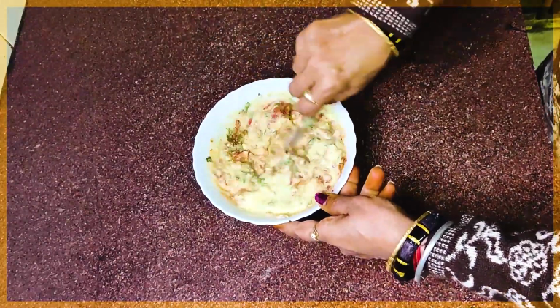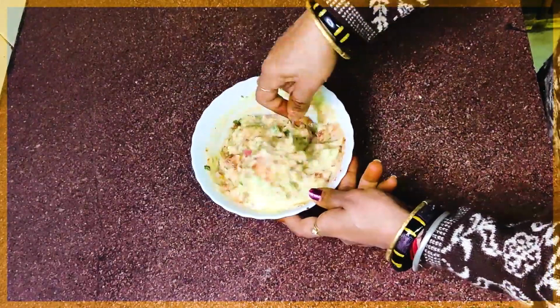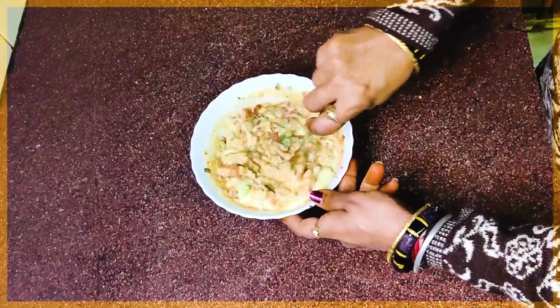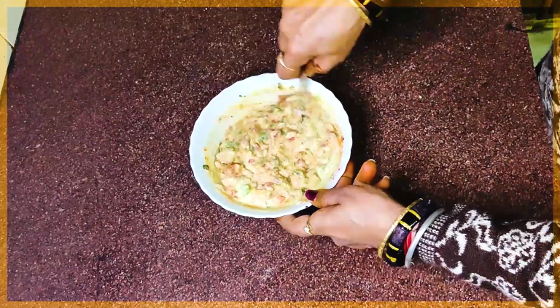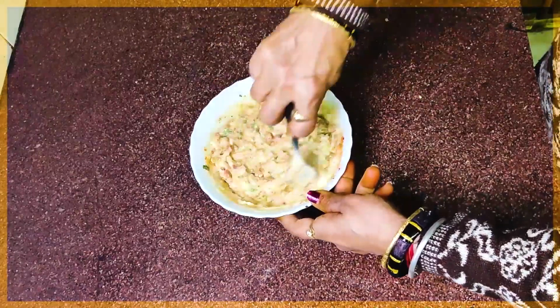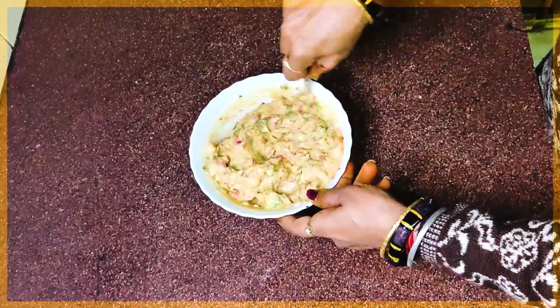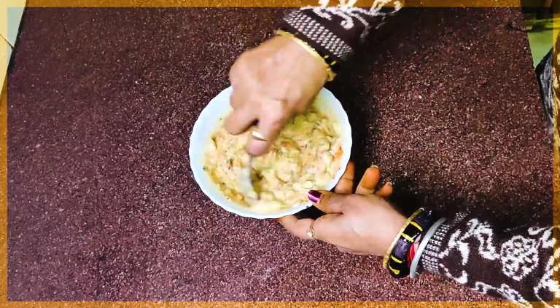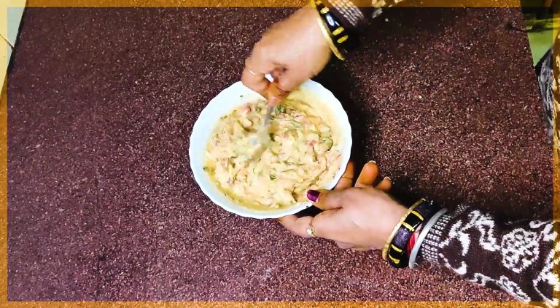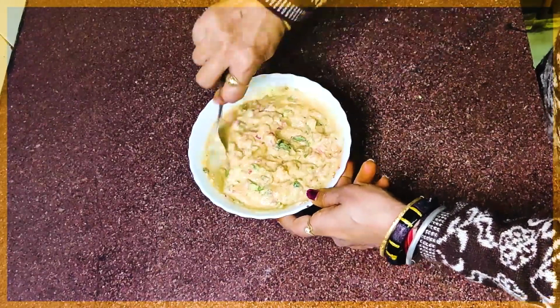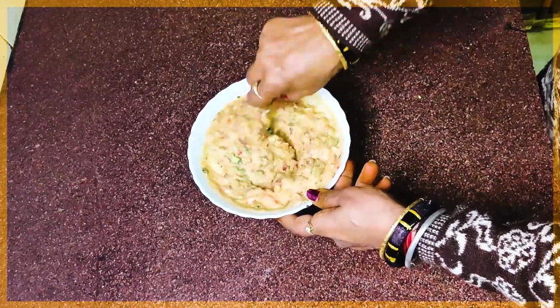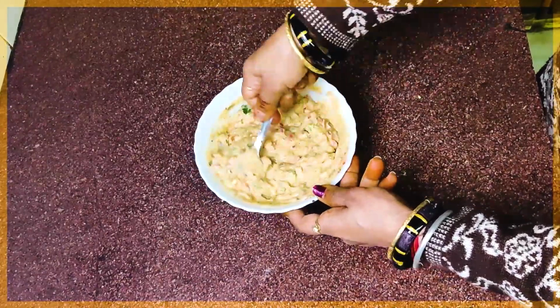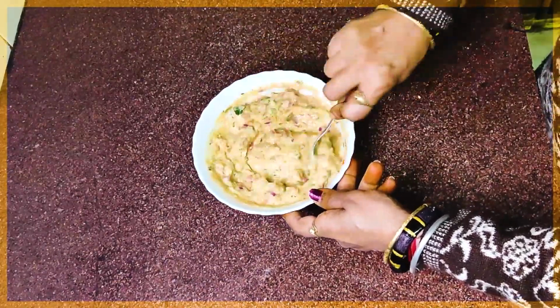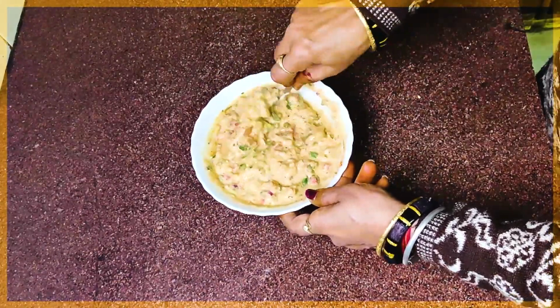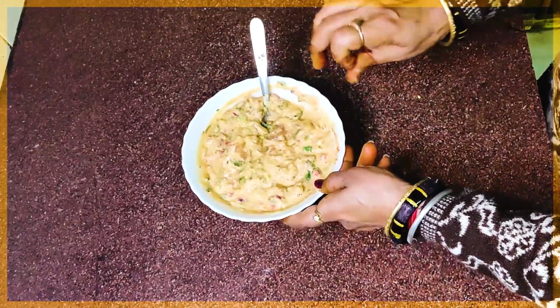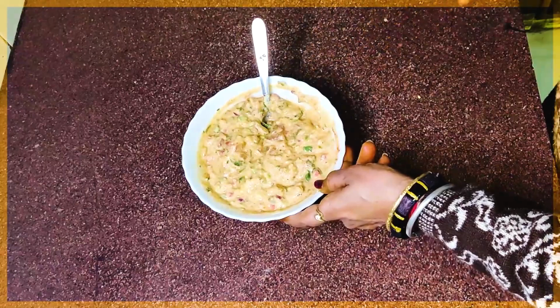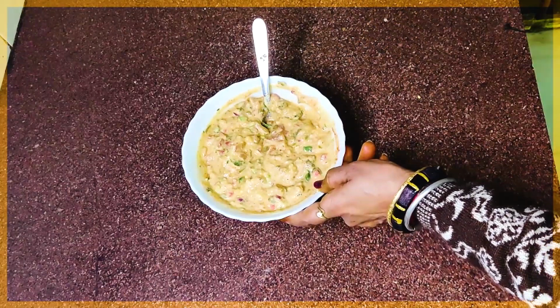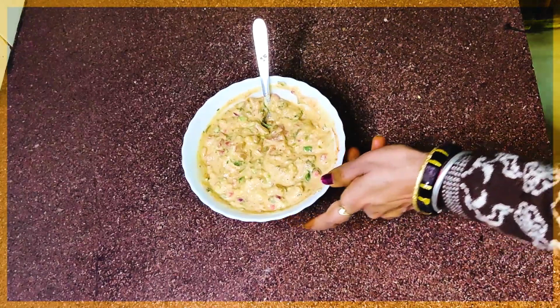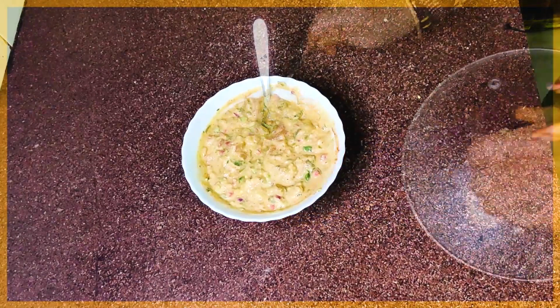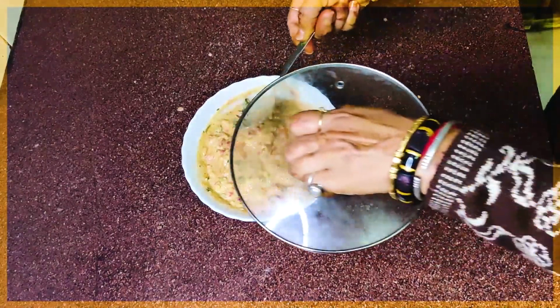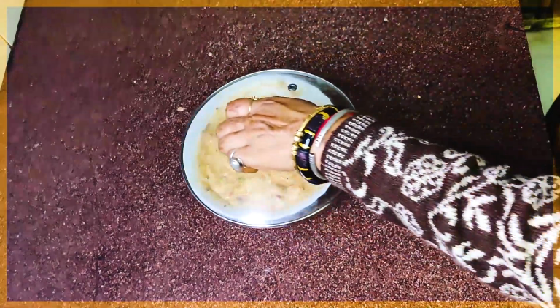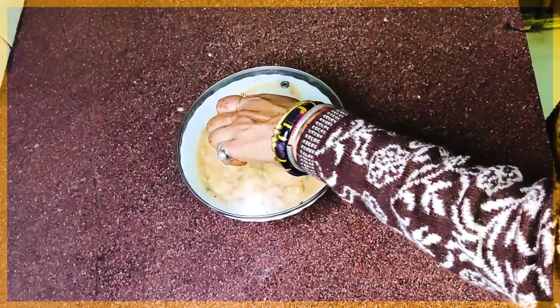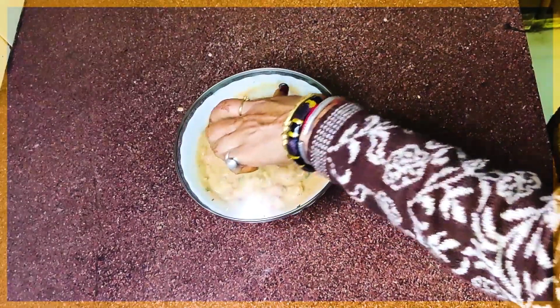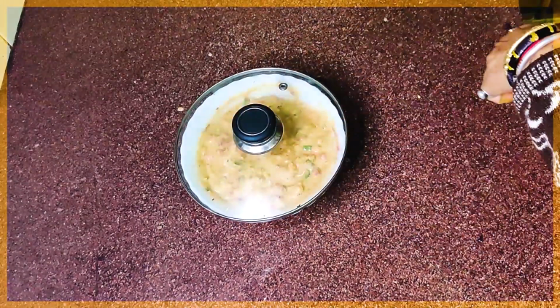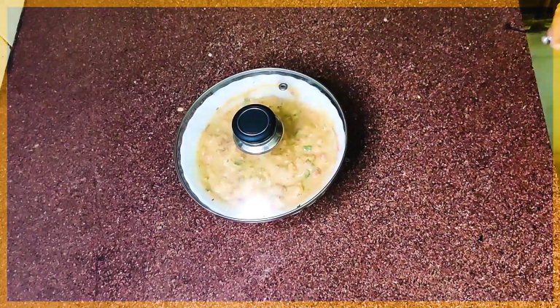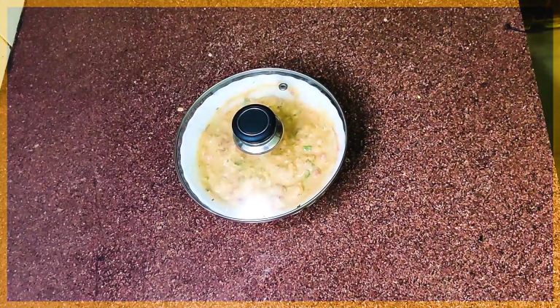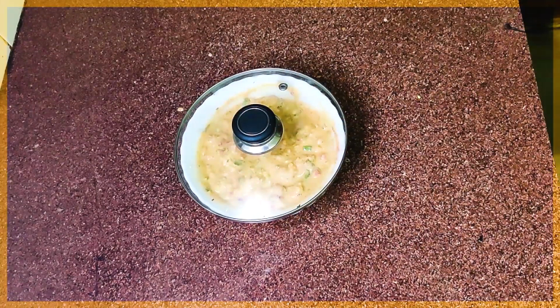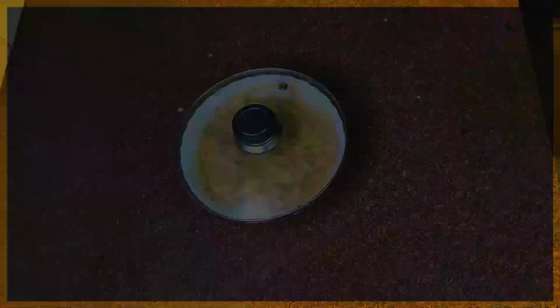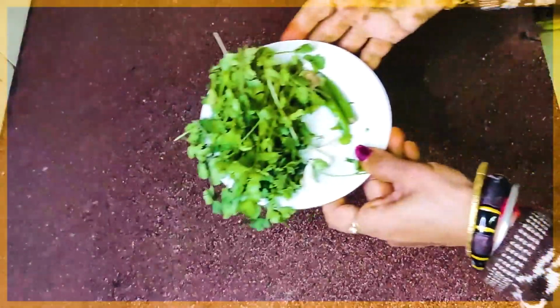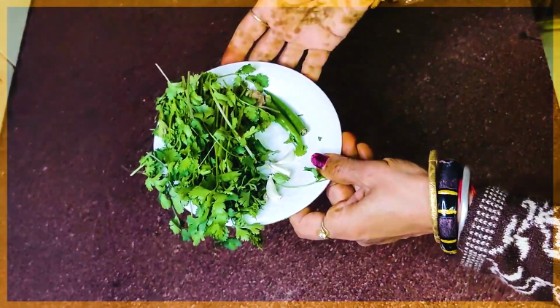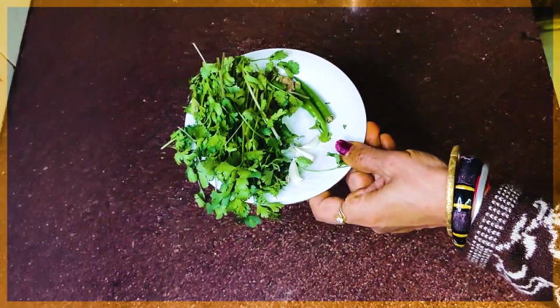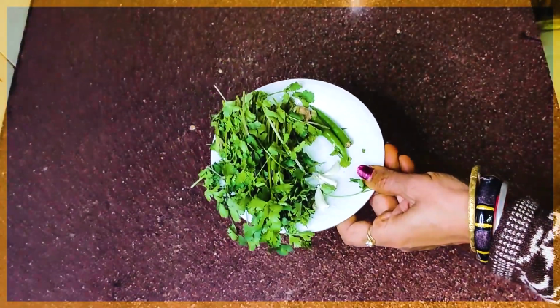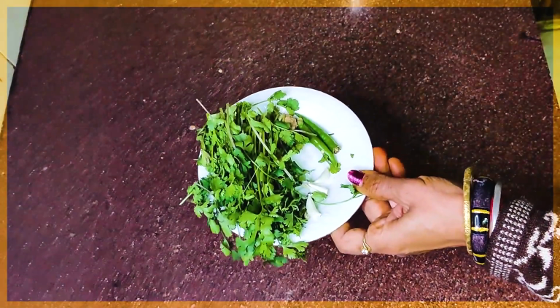We will mix these things well. These snacks are very healthy. If you want to eat pizza, it will be very tasty and healthy. We will cook this for about 10 minutes.